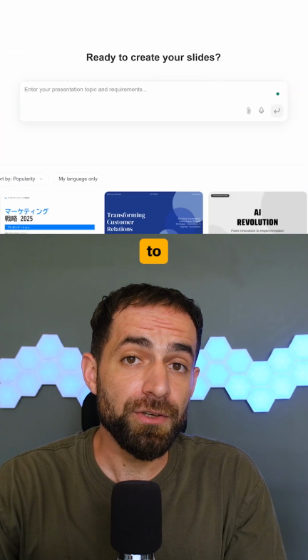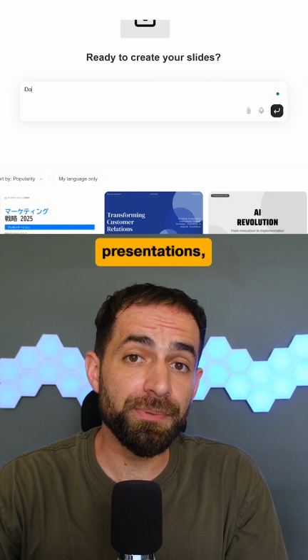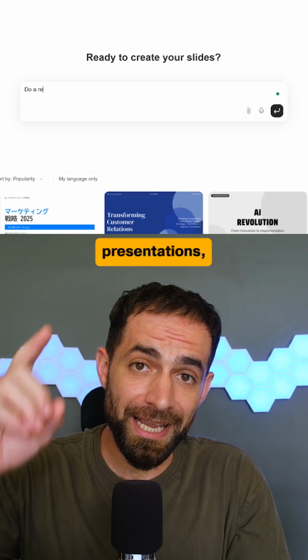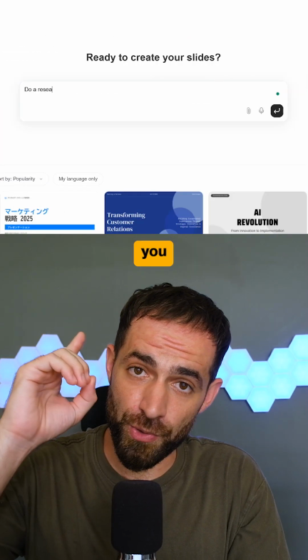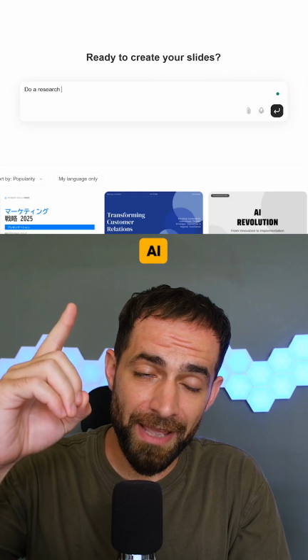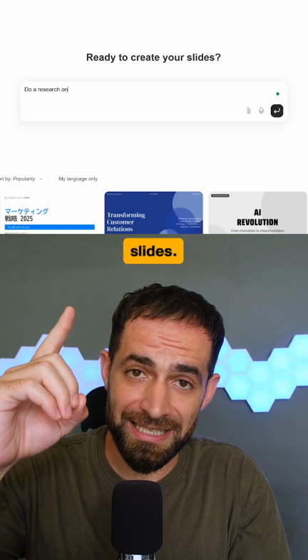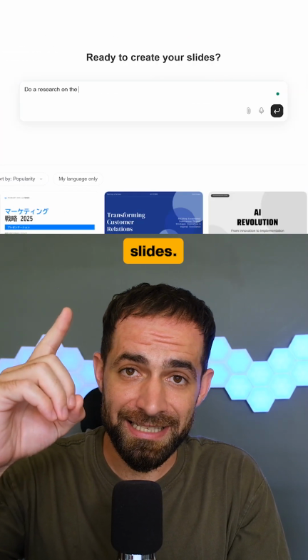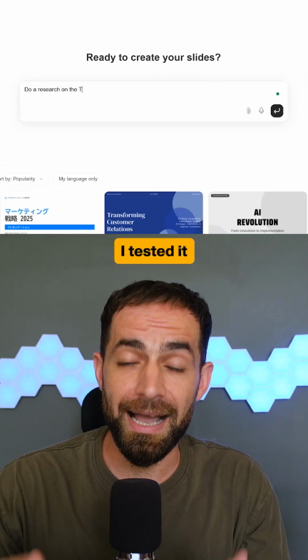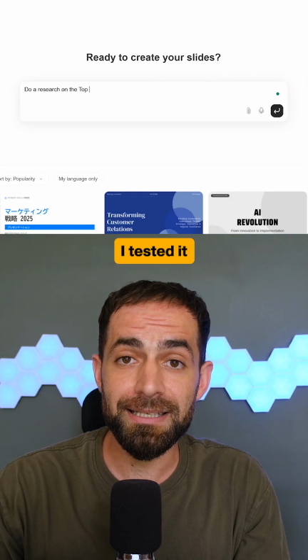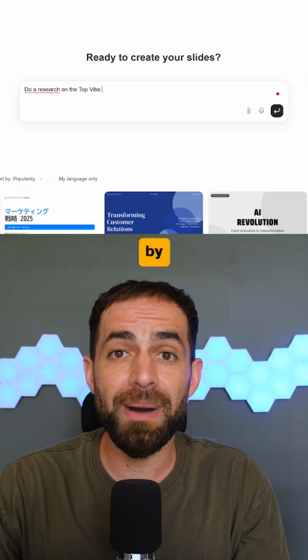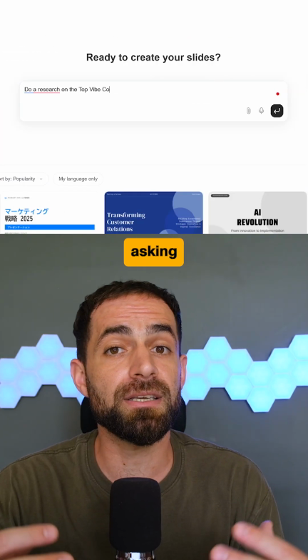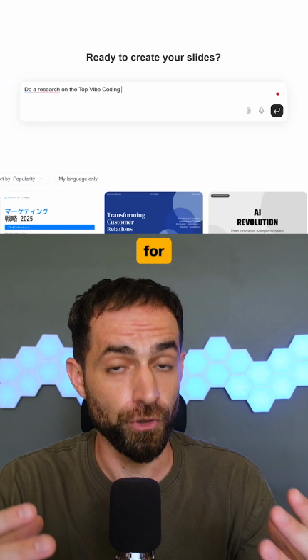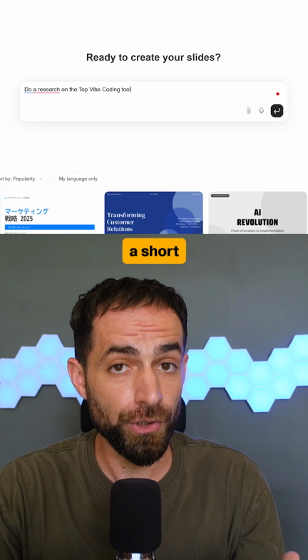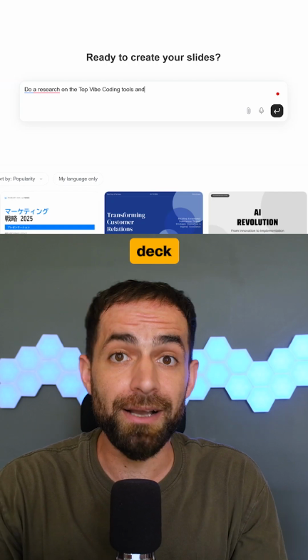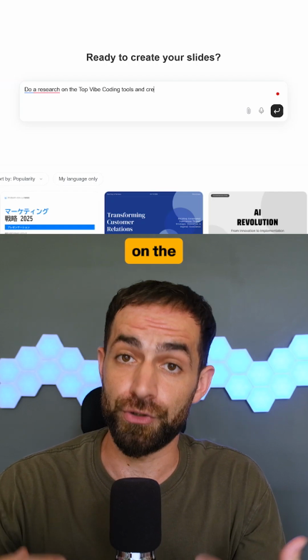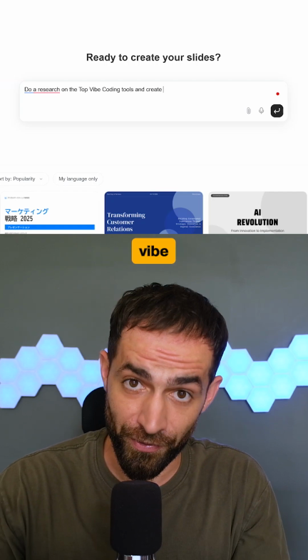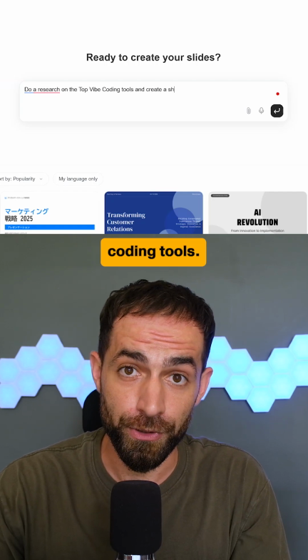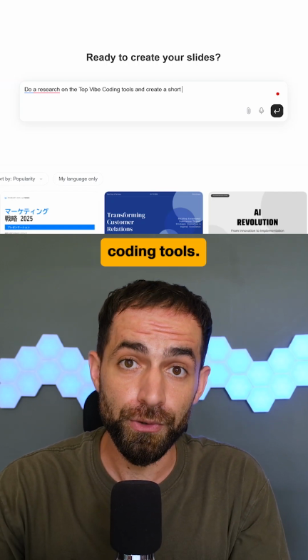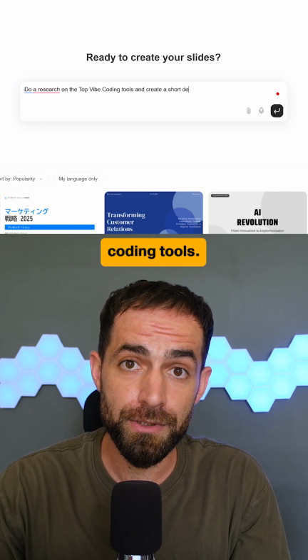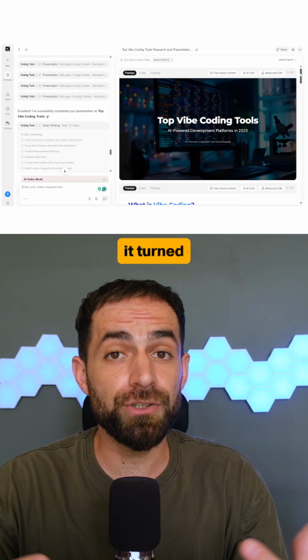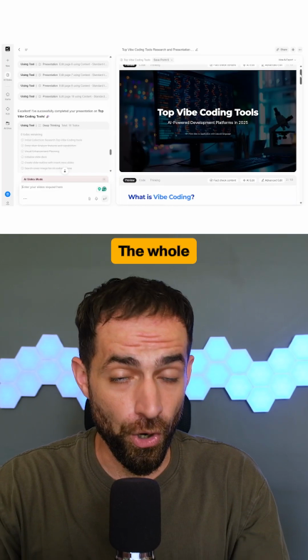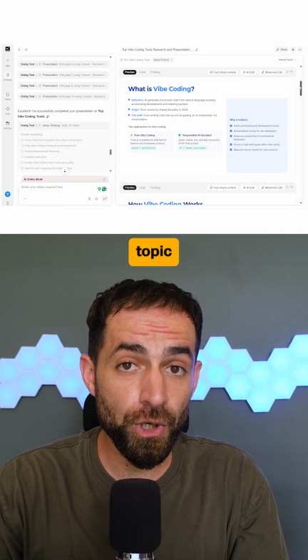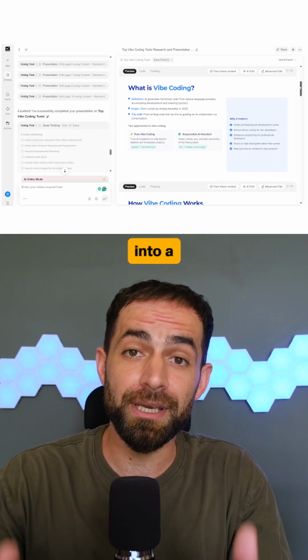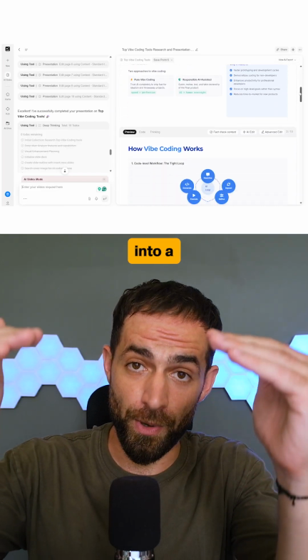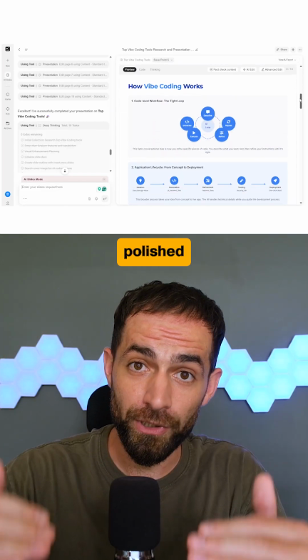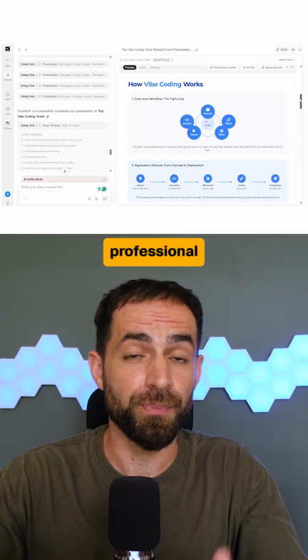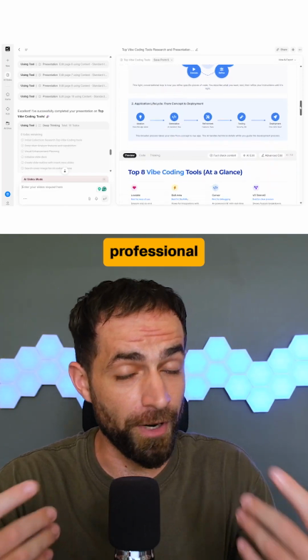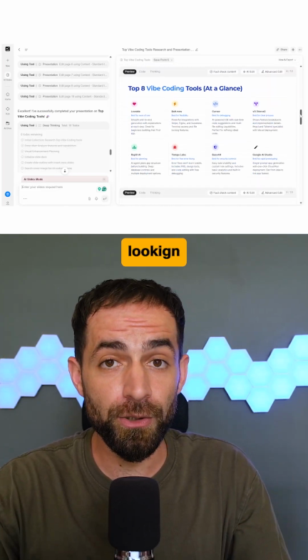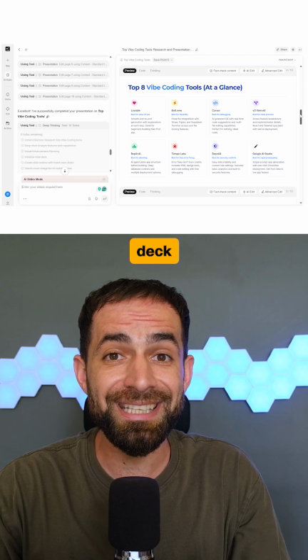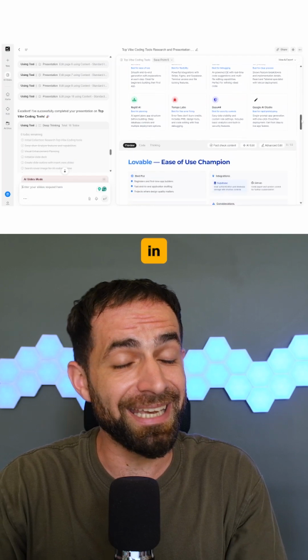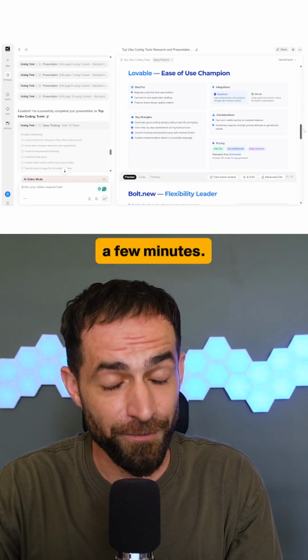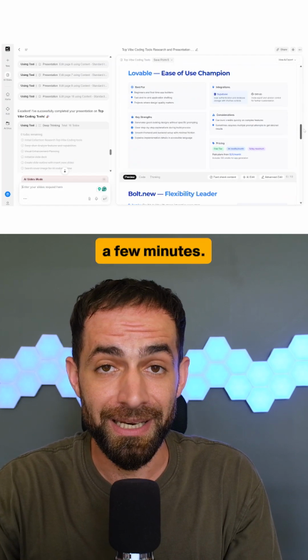Then to build presentations, you have AI Slides. I tested it by asking for a short deck on the top Vibe coding tools, and it turned the whole topic into a polished, professional-looking deck in a few minutes.